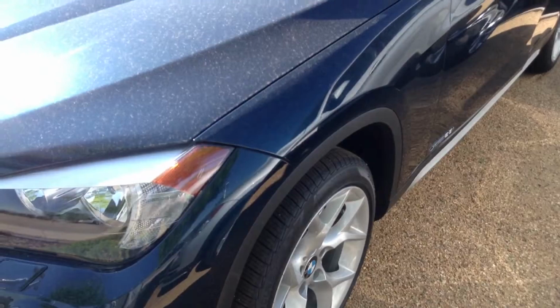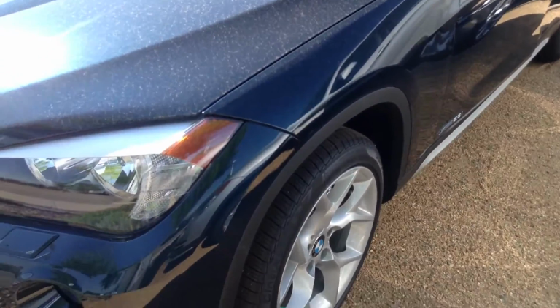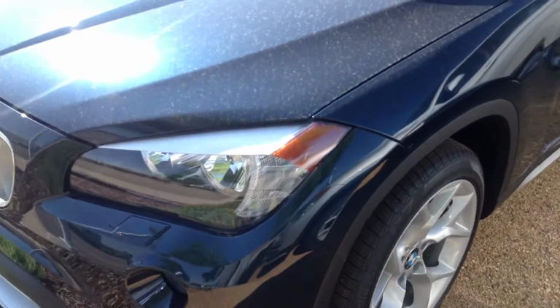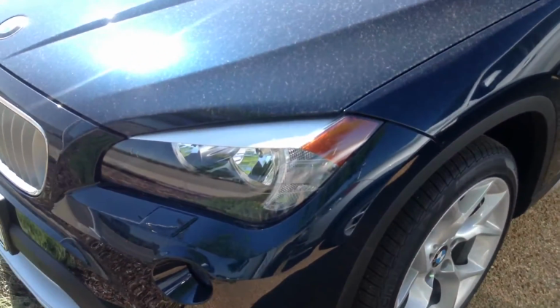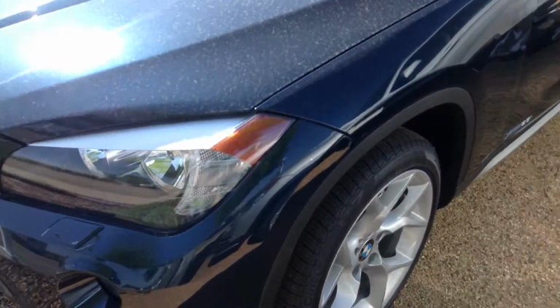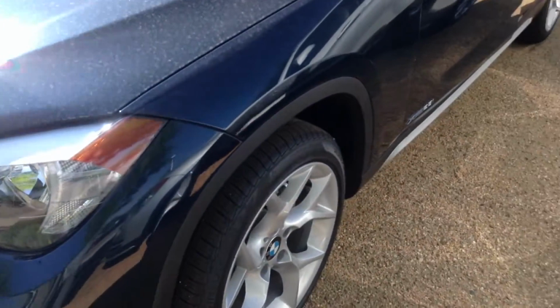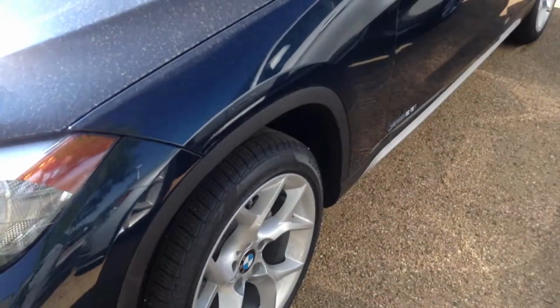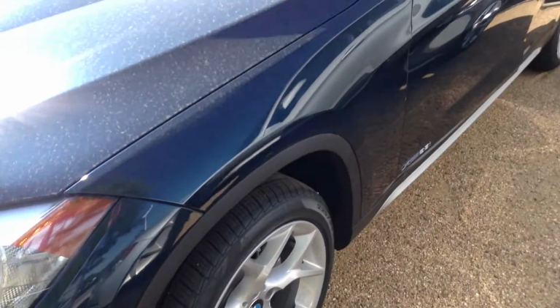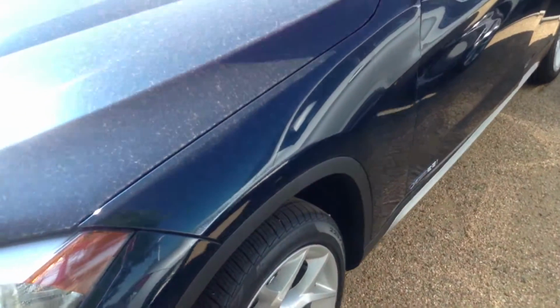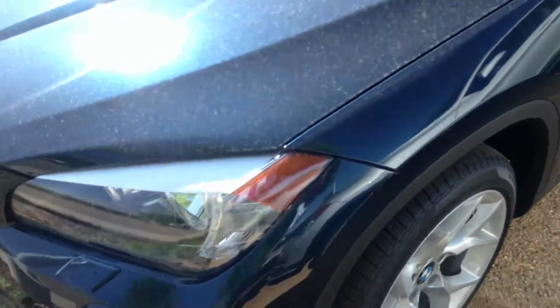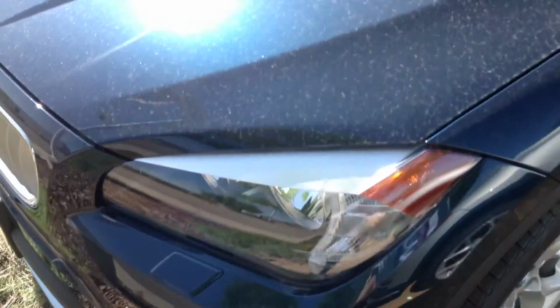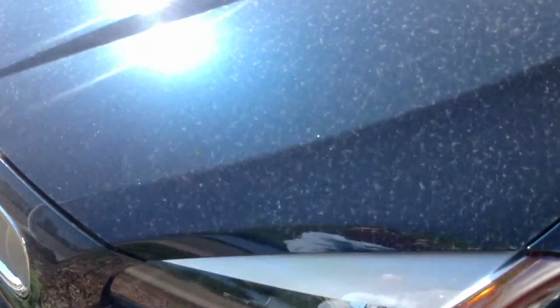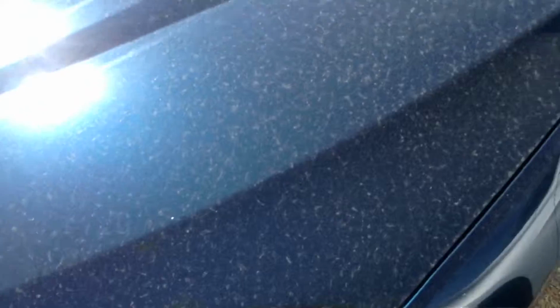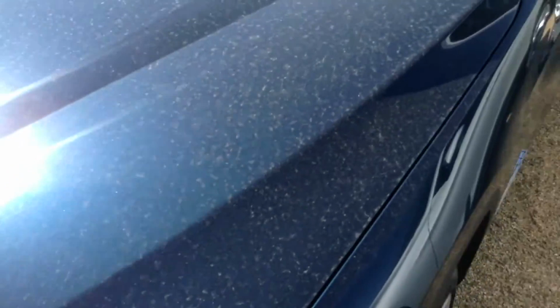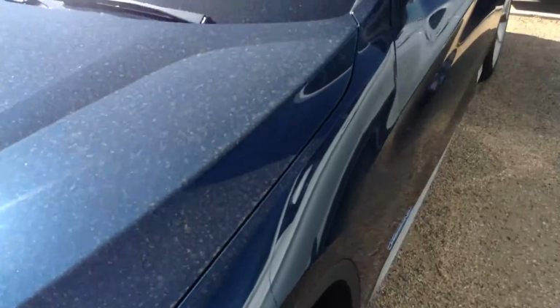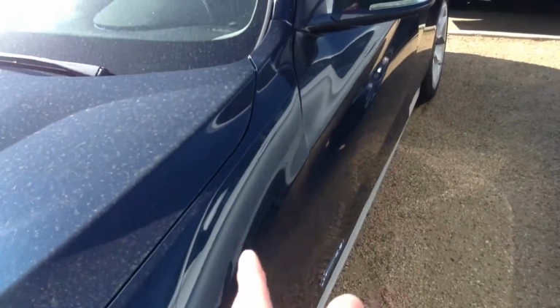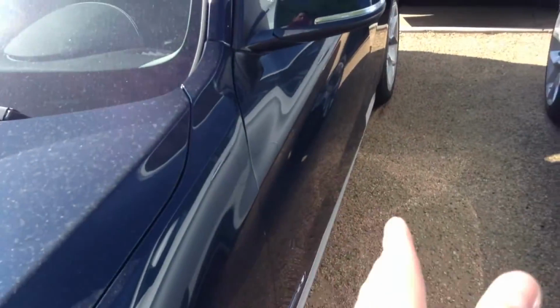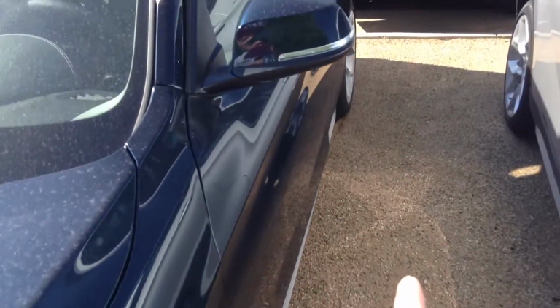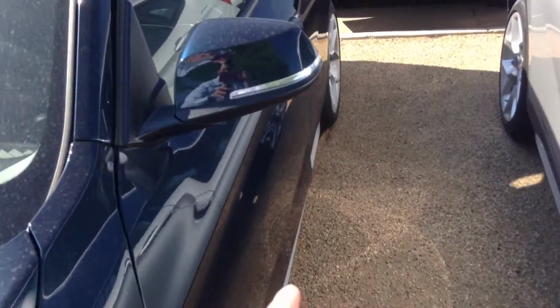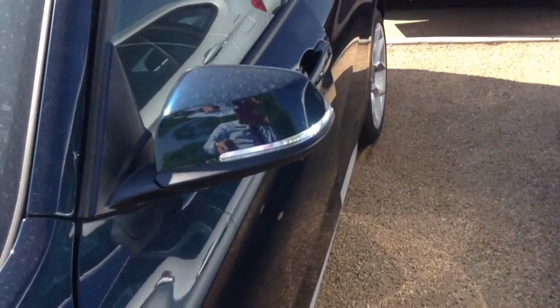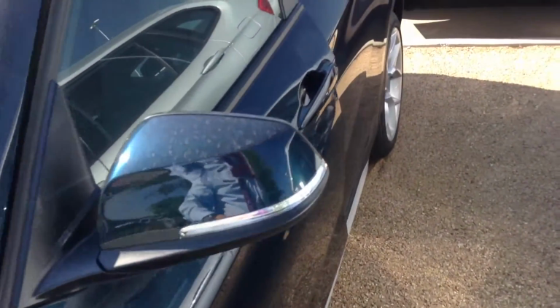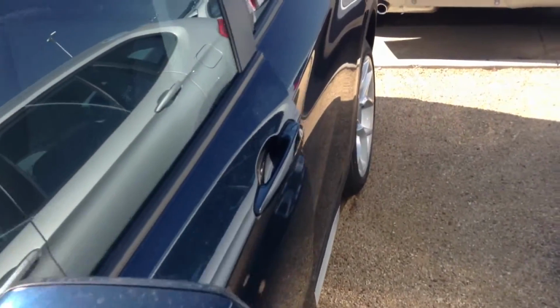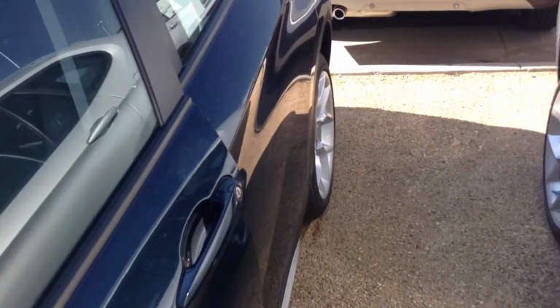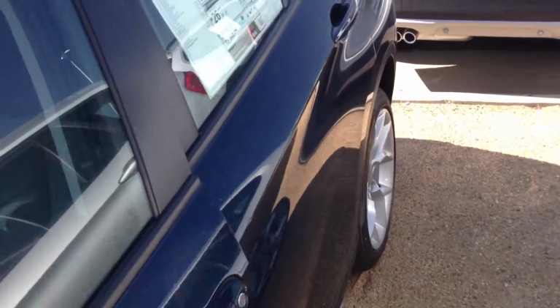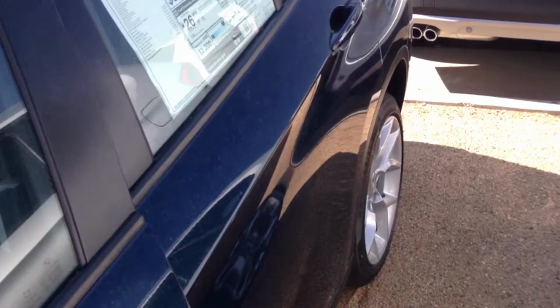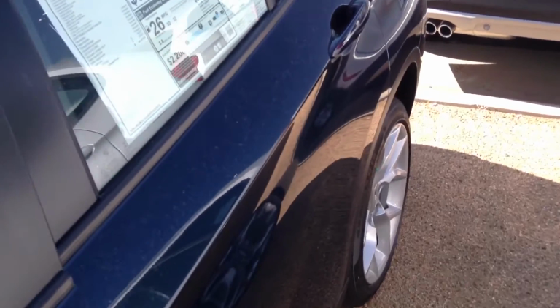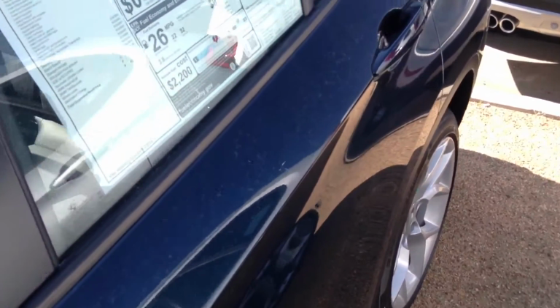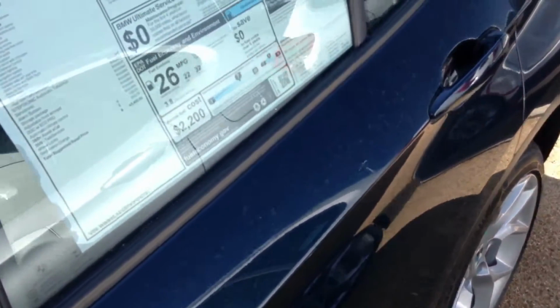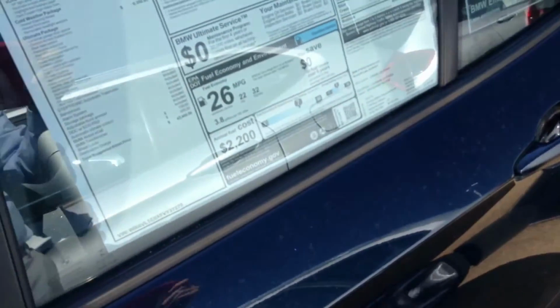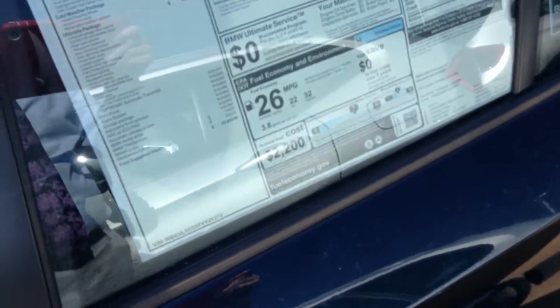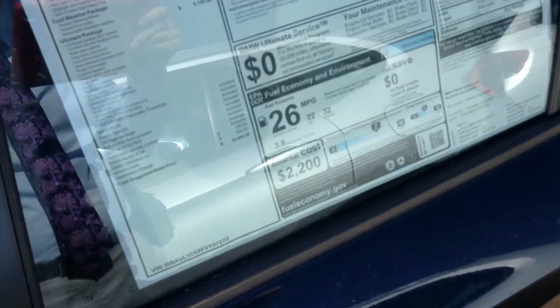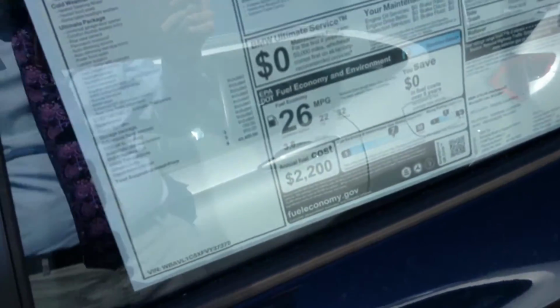This one does have cold weather, which is really popular in Colorado. You have retractable headlight washers, heated front and rear seats, as well as a heated steering wheel. This is a popular color, which is the midnight blue metallic.